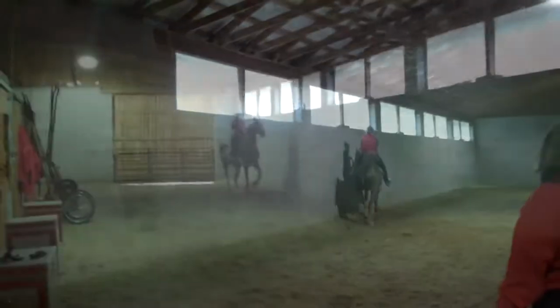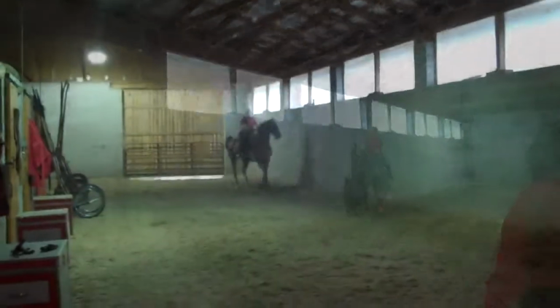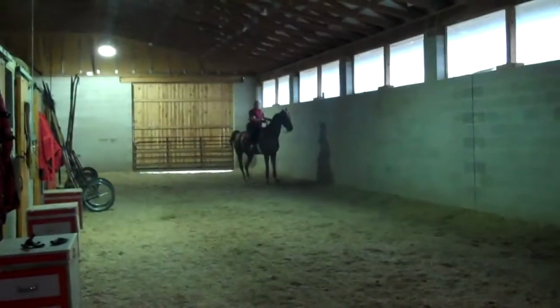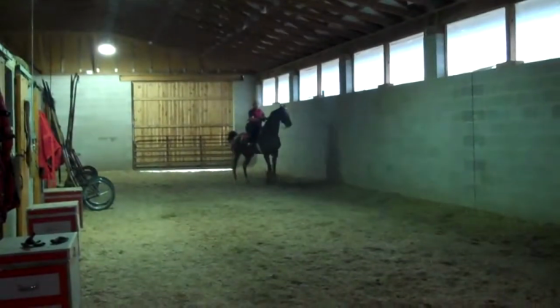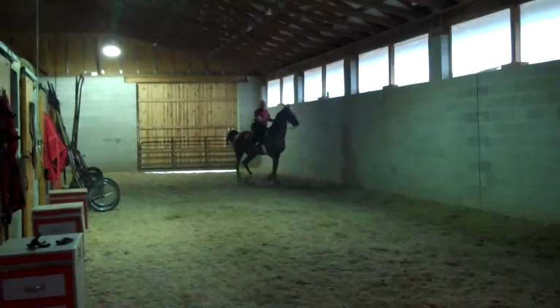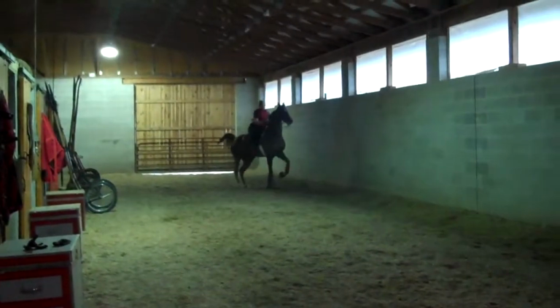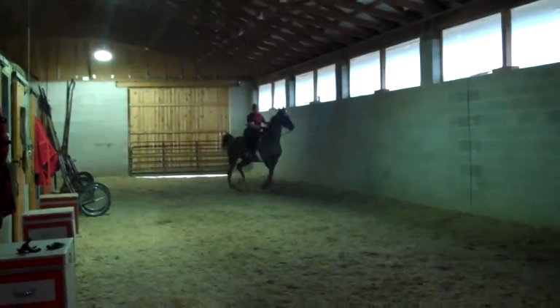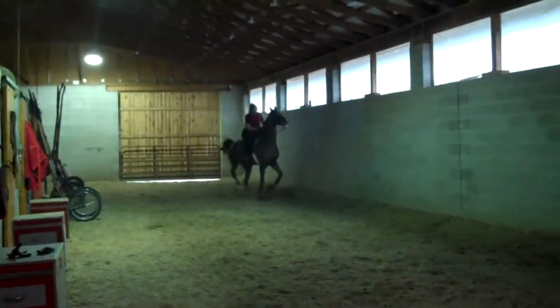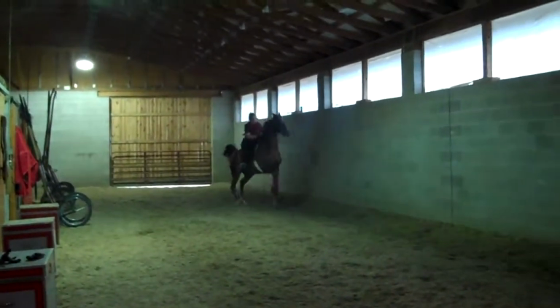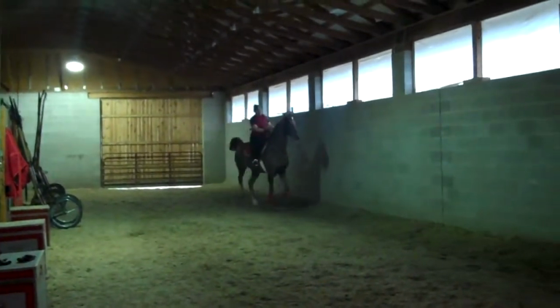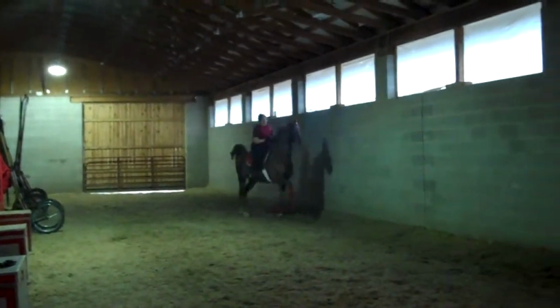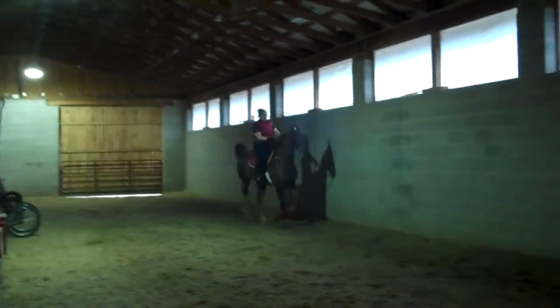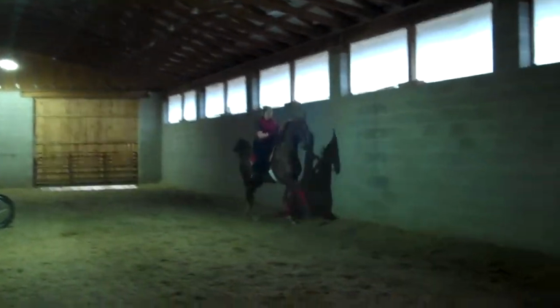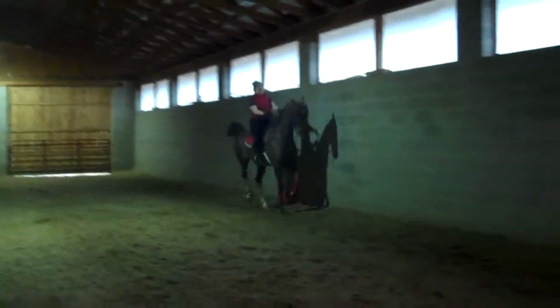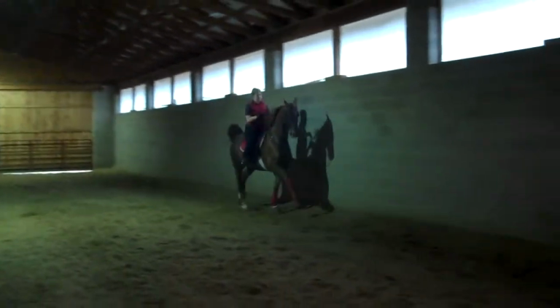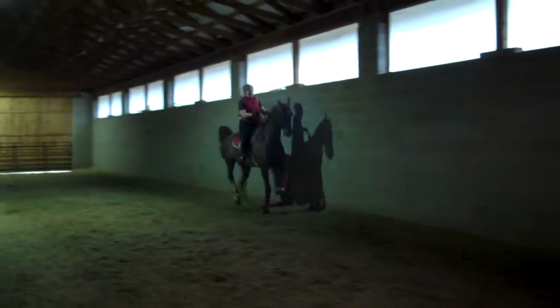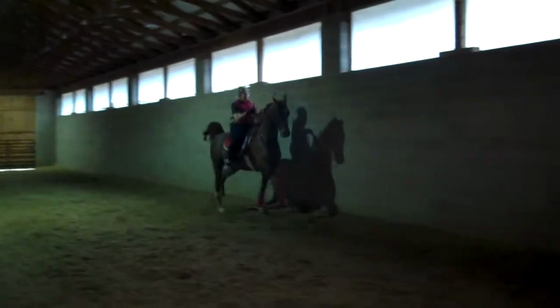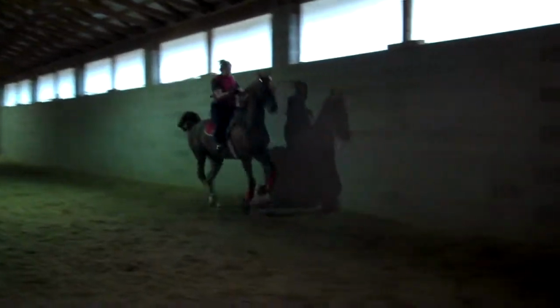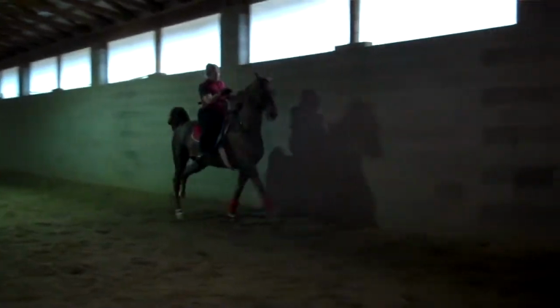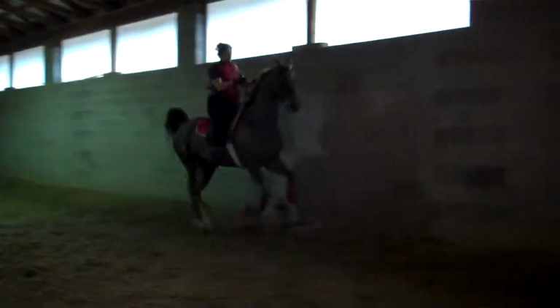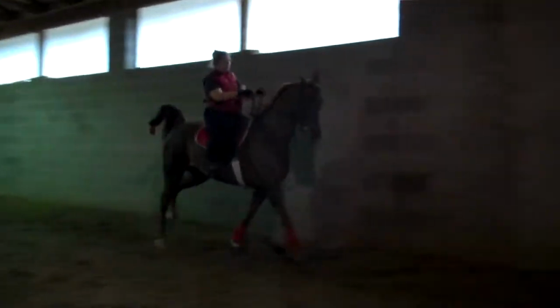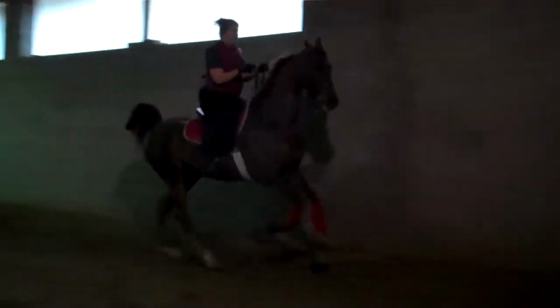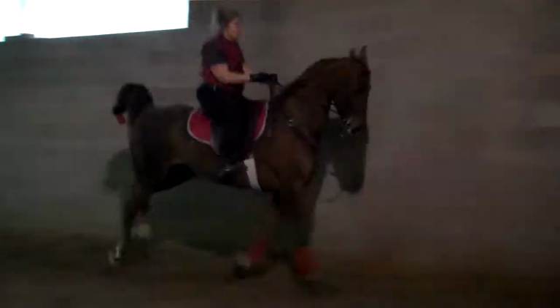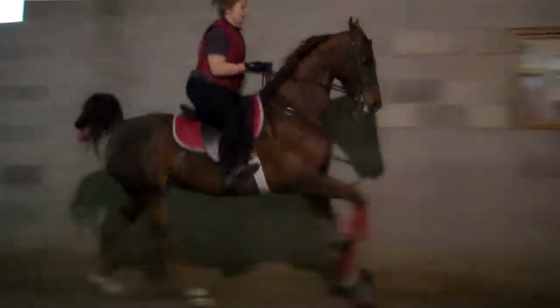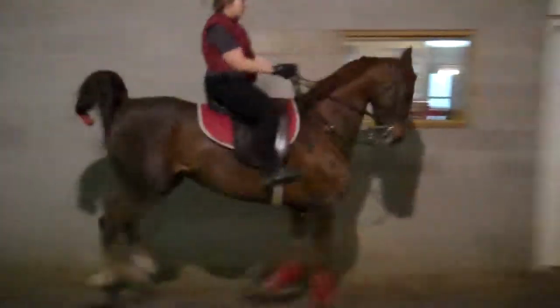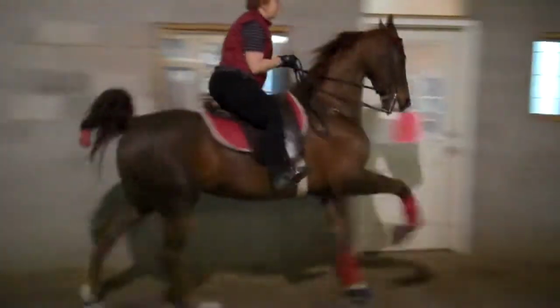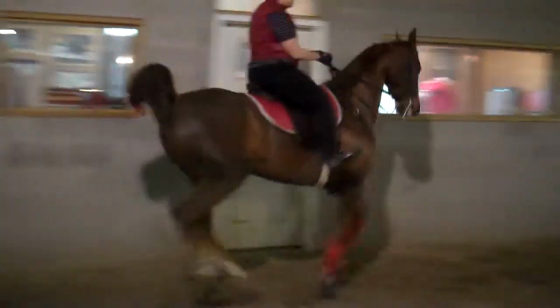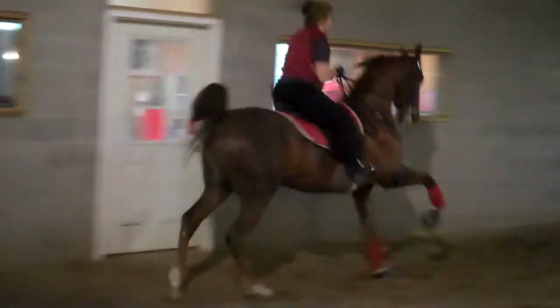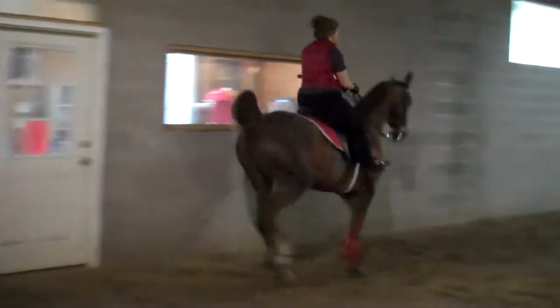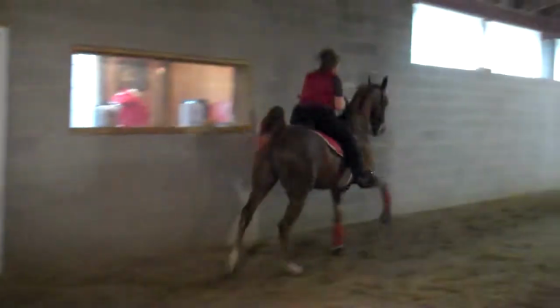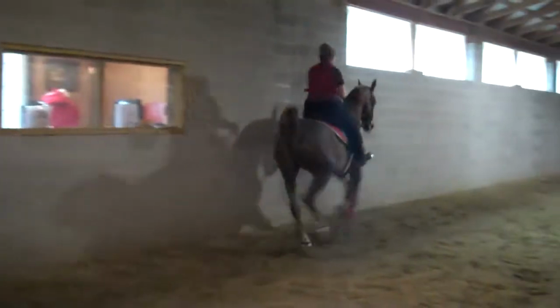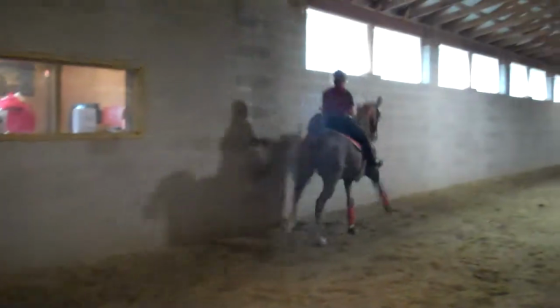And just stop and then go. Now go — canter. Good job. Nice. Drop your hands just a little. She's a little bit better with your hands lower when cantering.